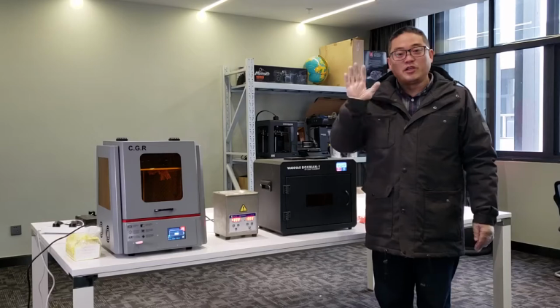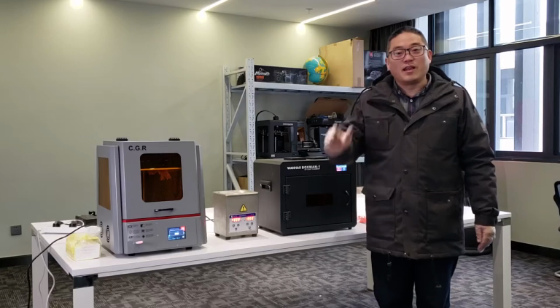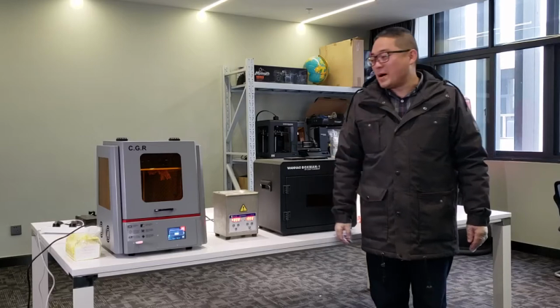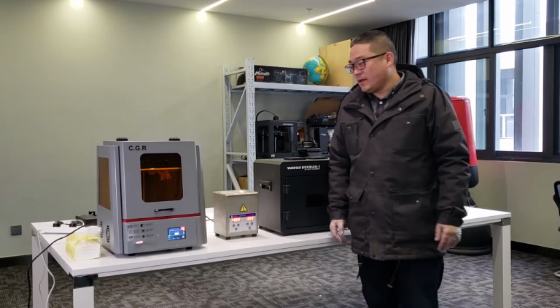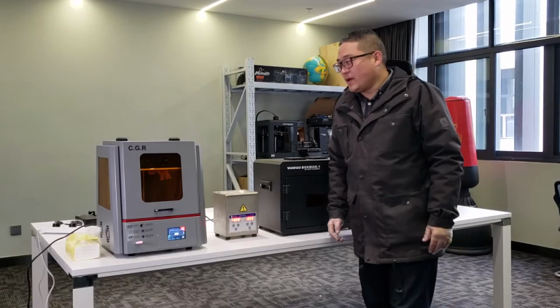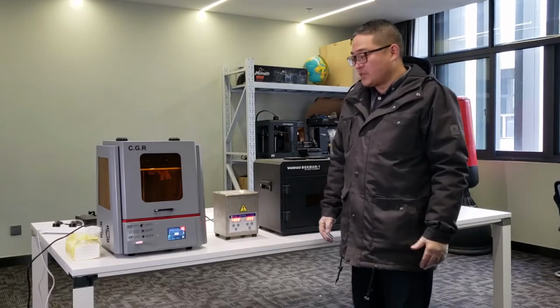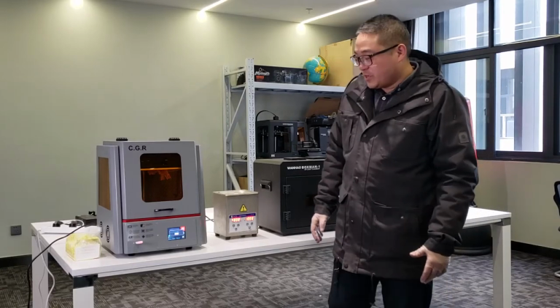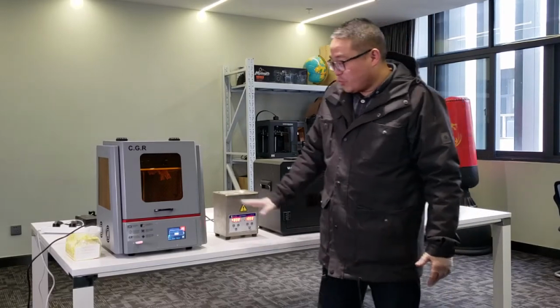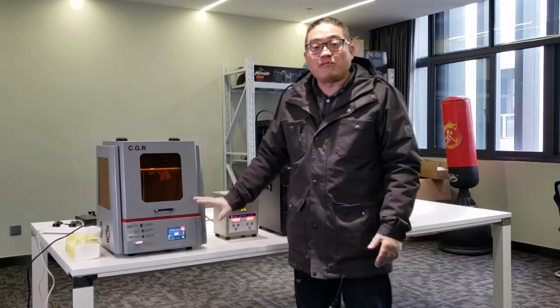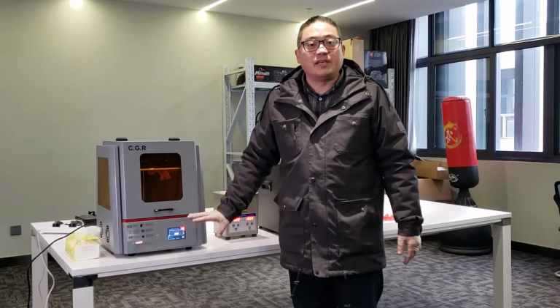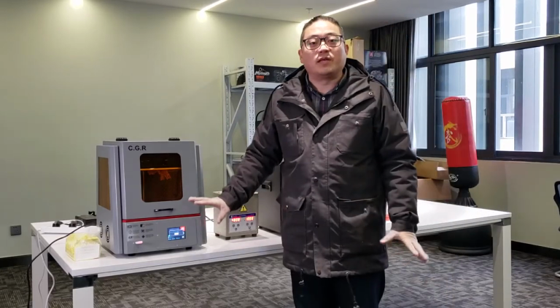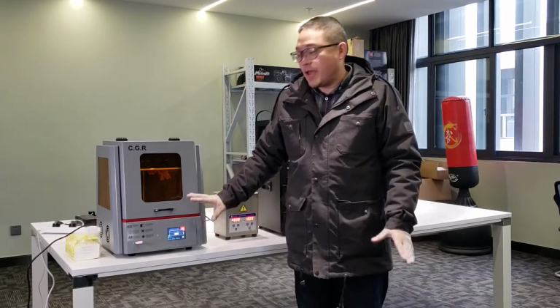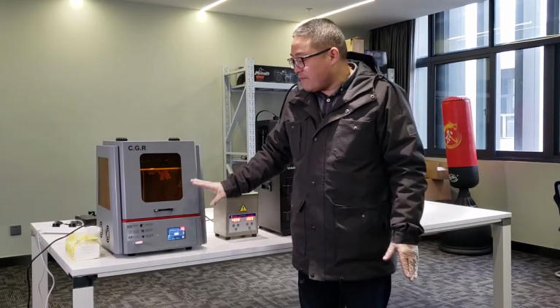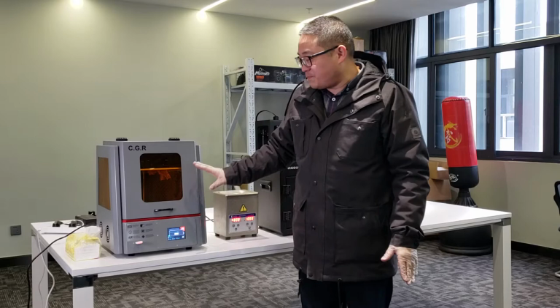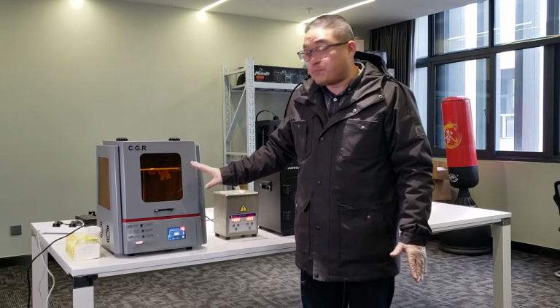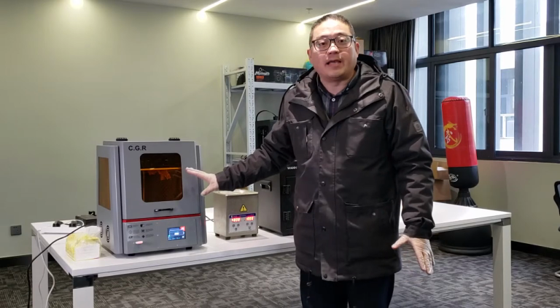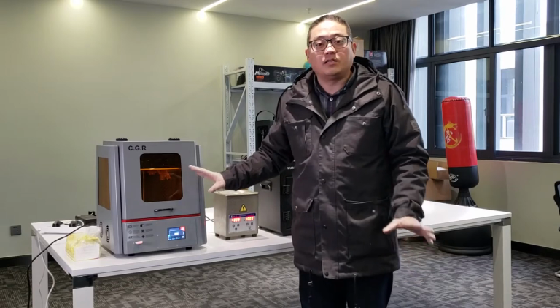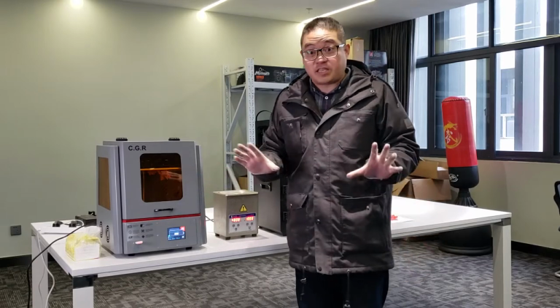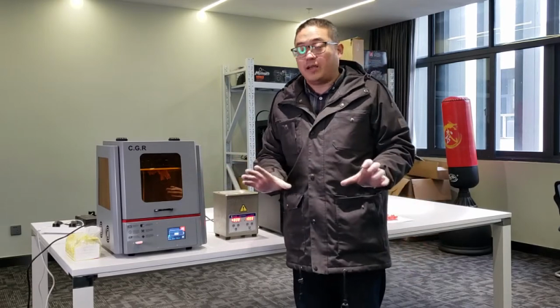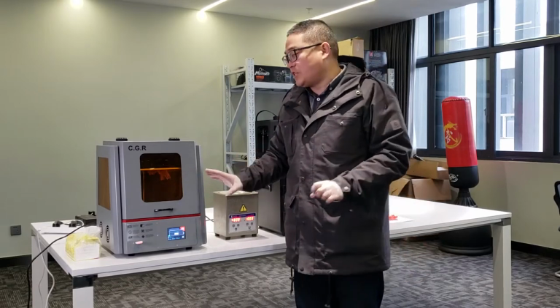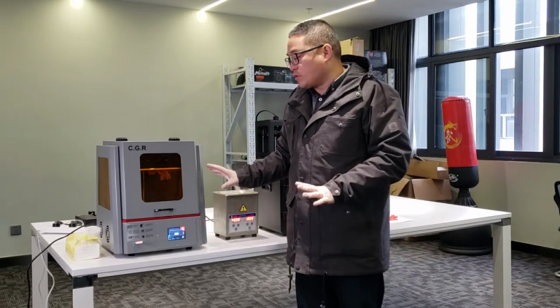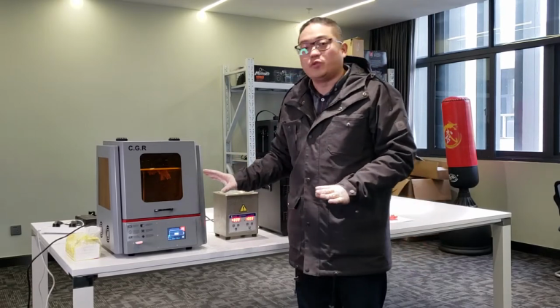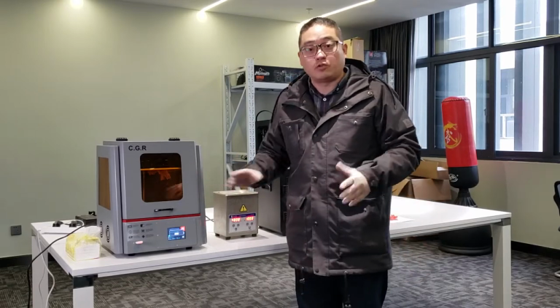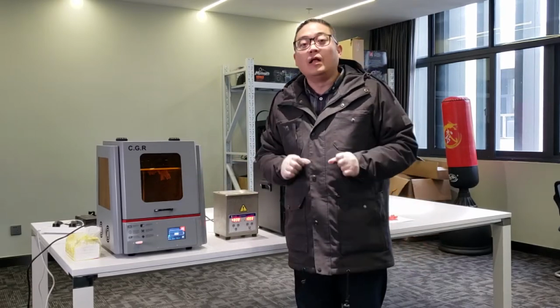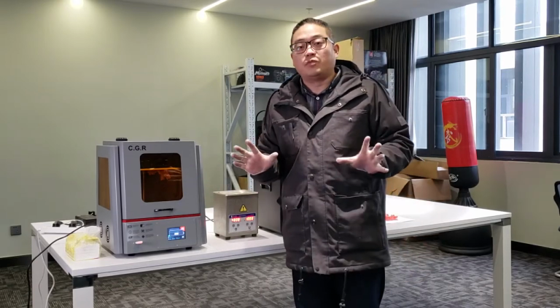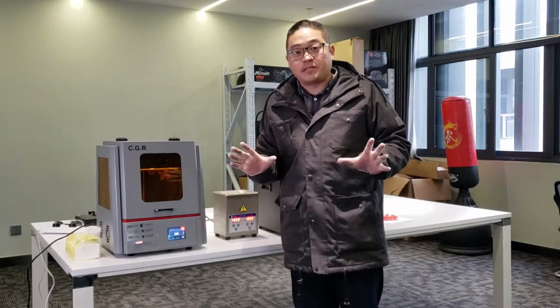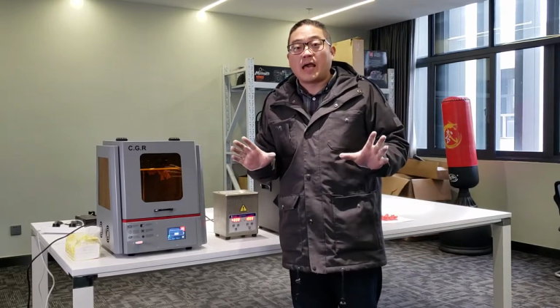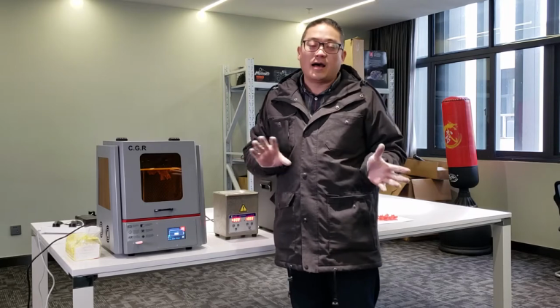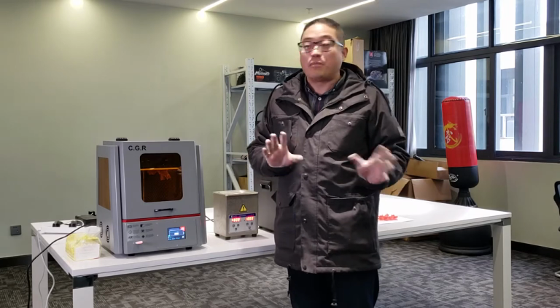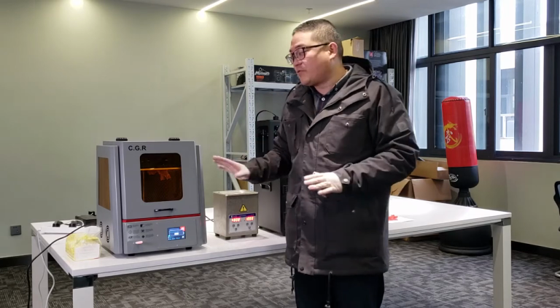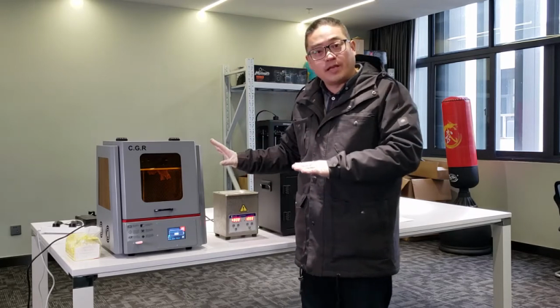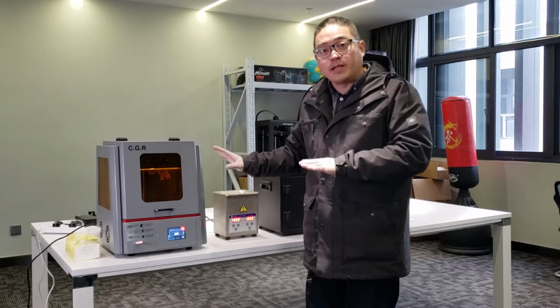Hello everyone. So you have received the printer, and after the printing, this video will show you how to do post-processing for the prints.